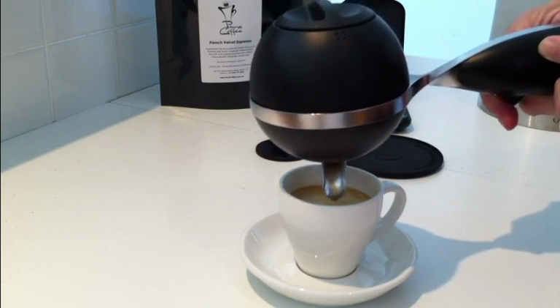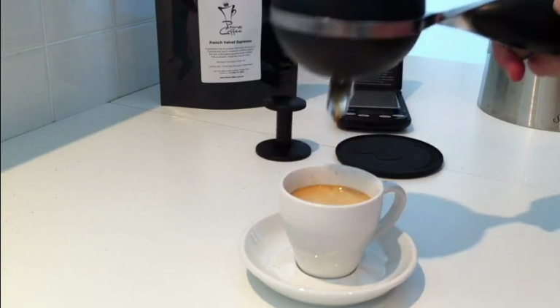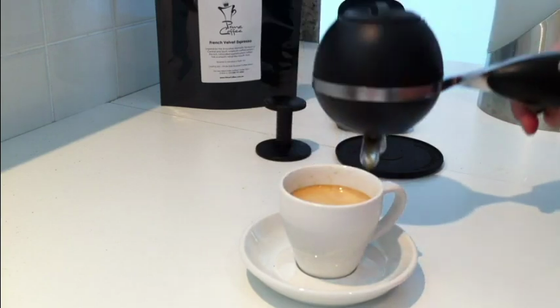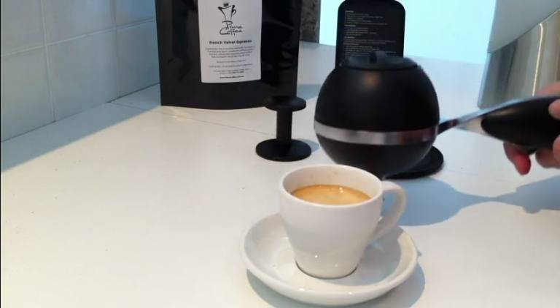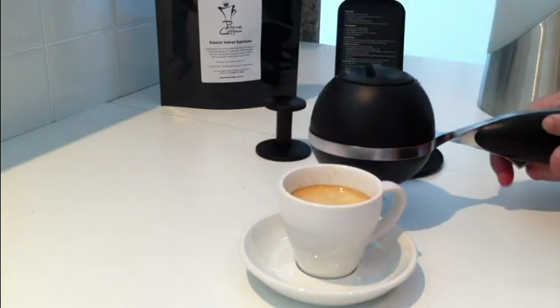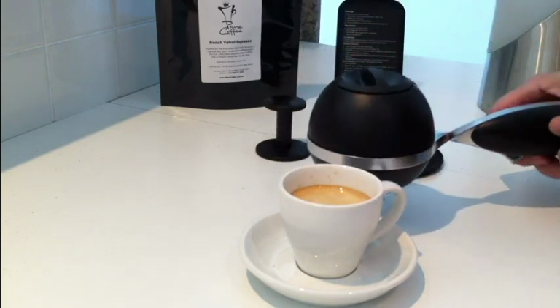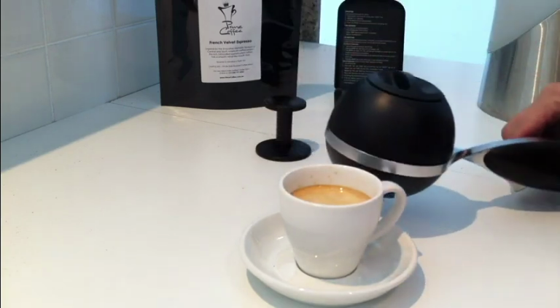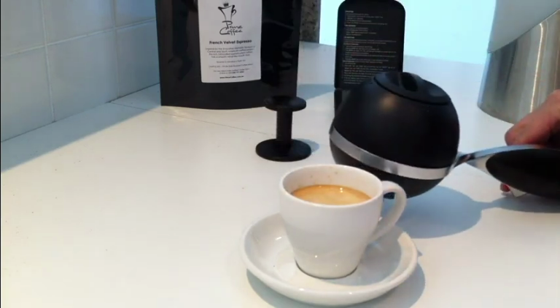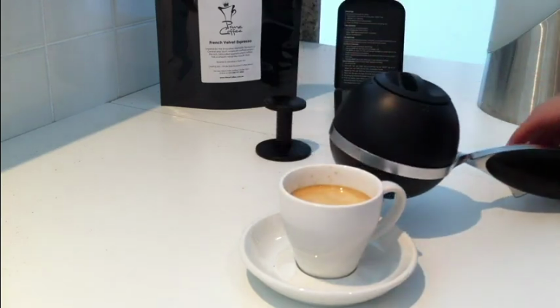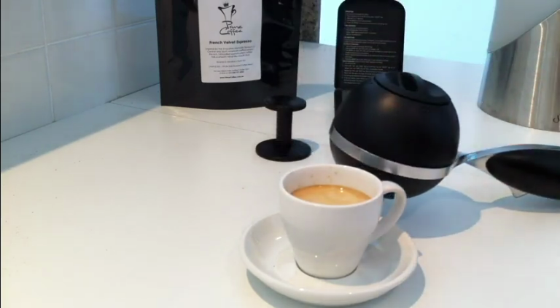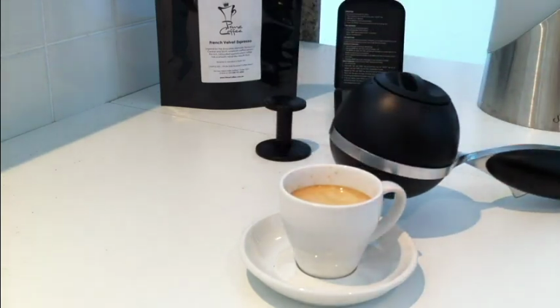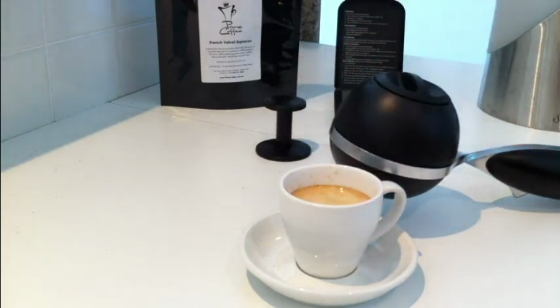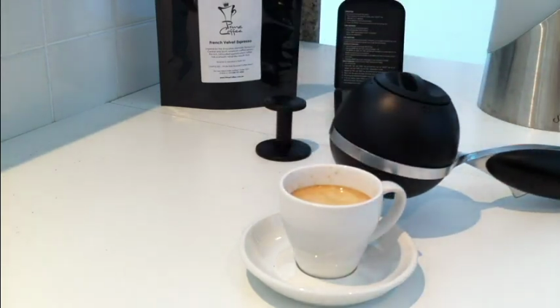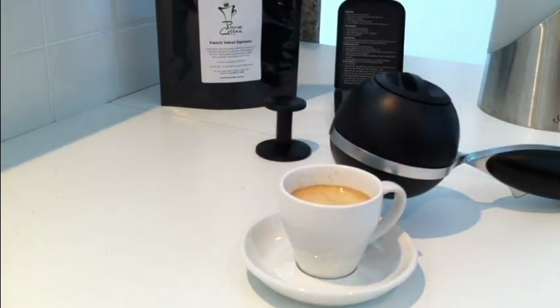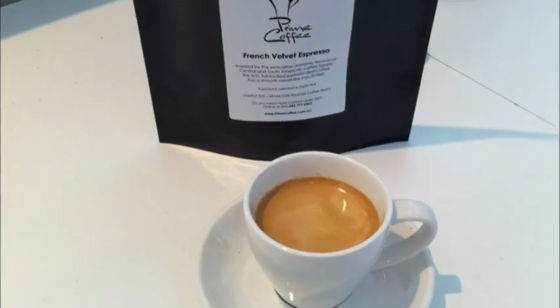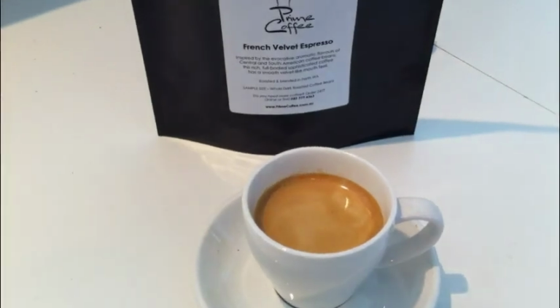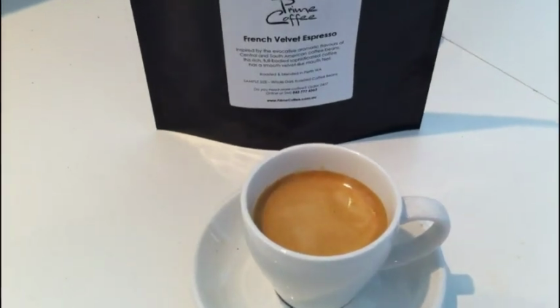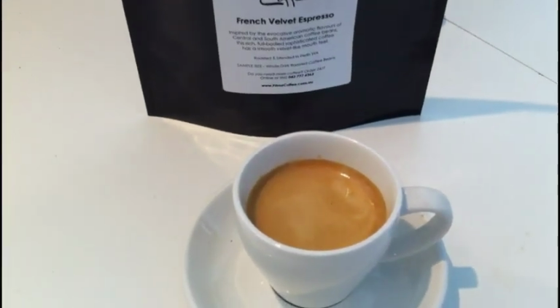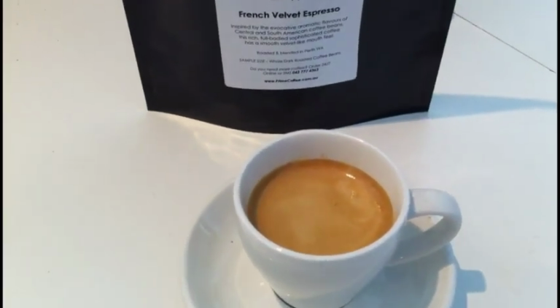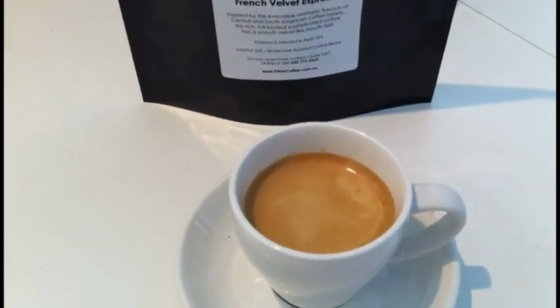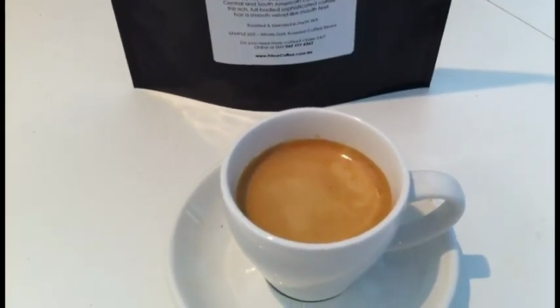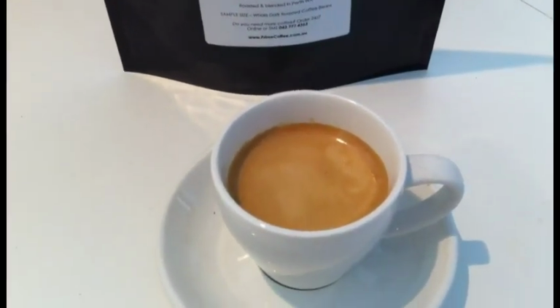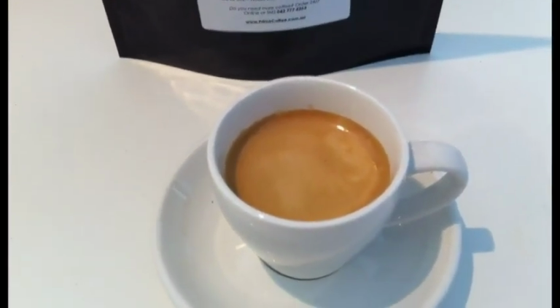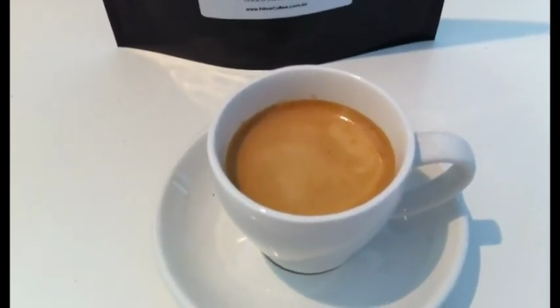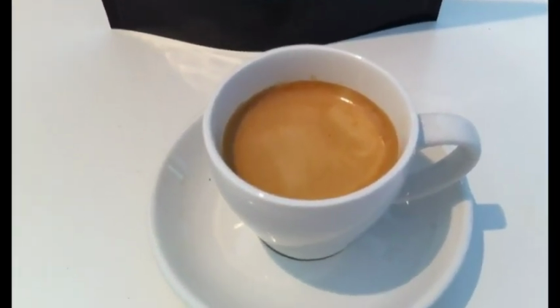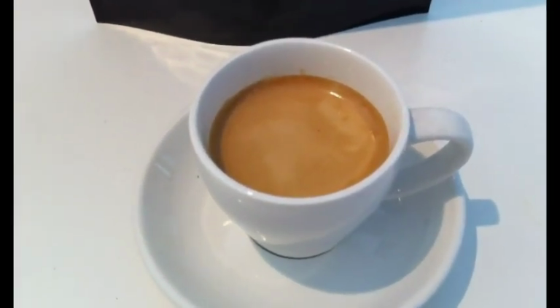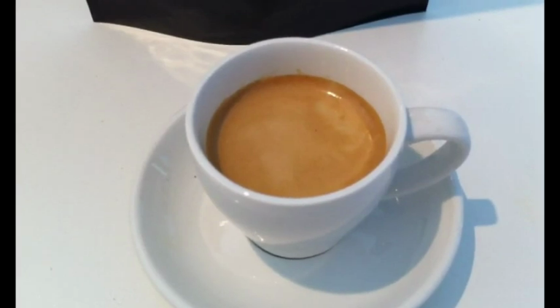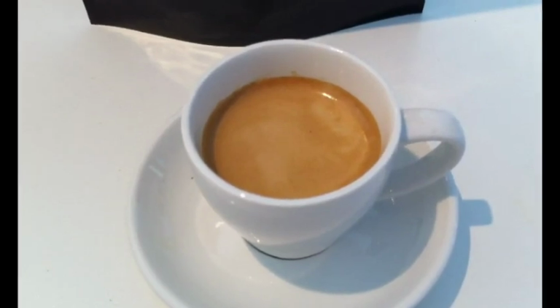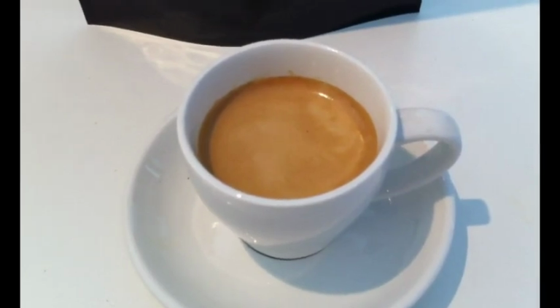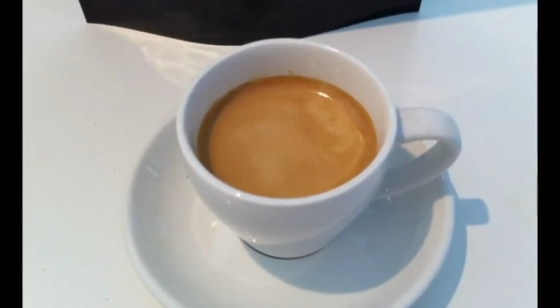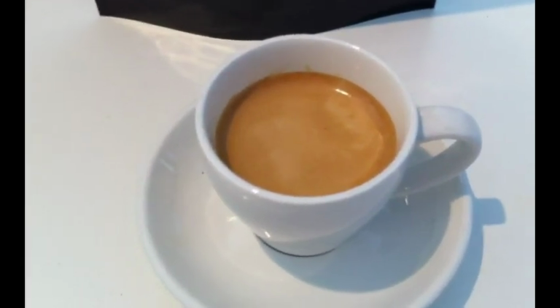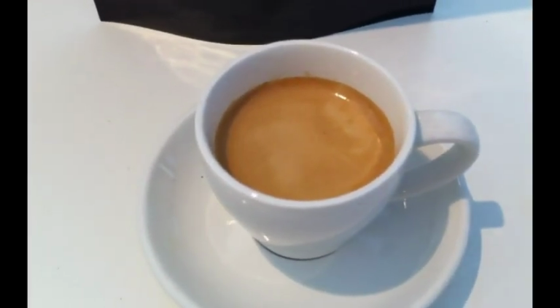And voila! Brilliant! Look at the crema, look at the color, the texture. Mmm, this is the way I like it.